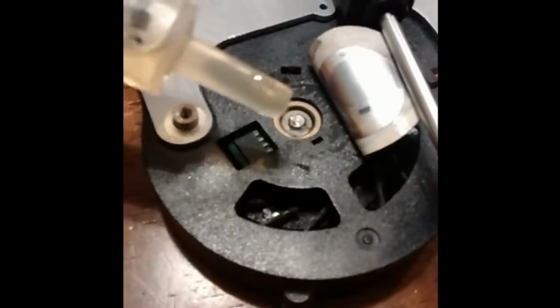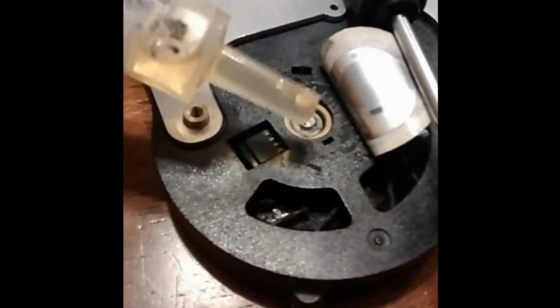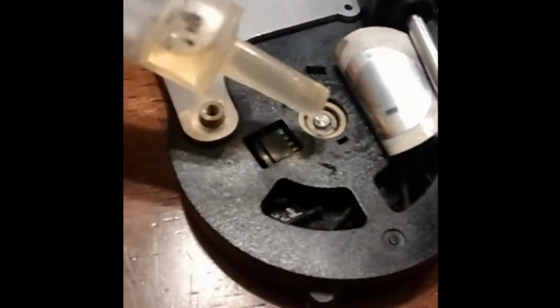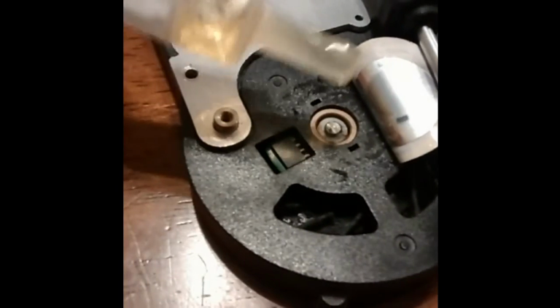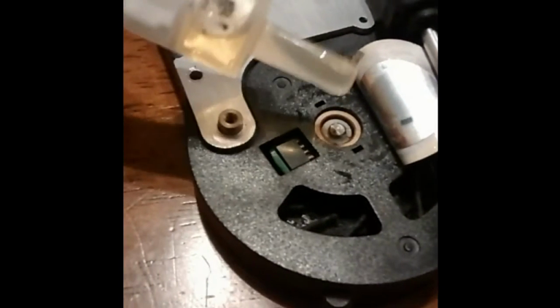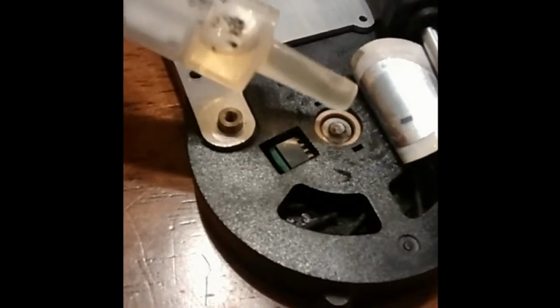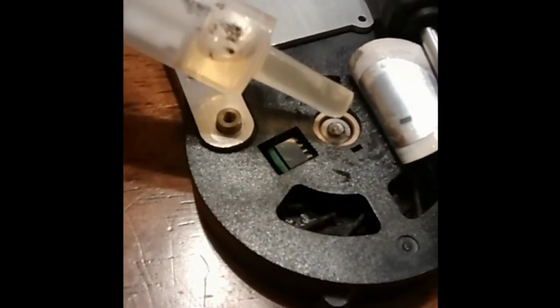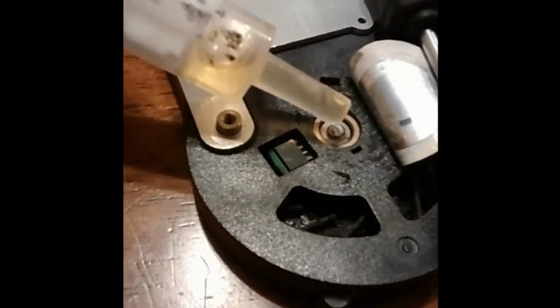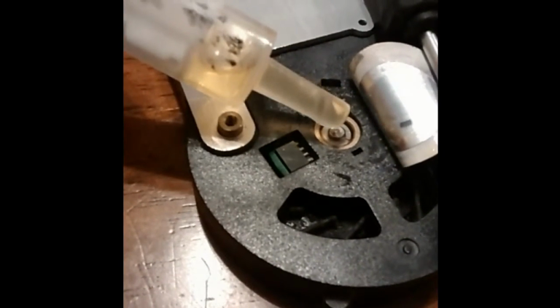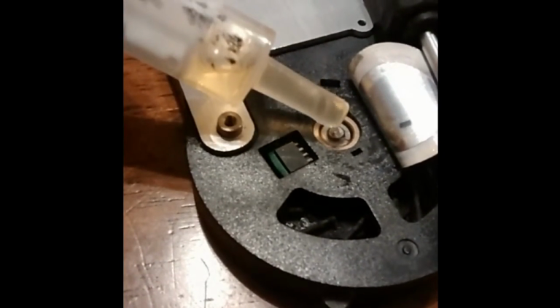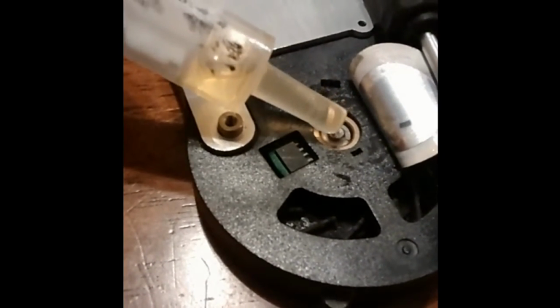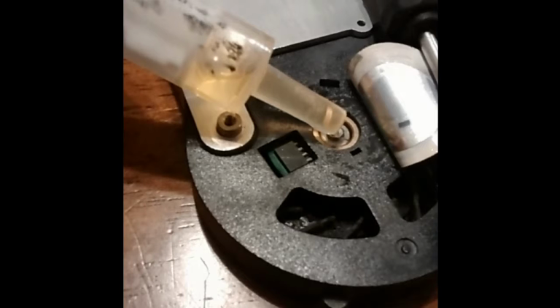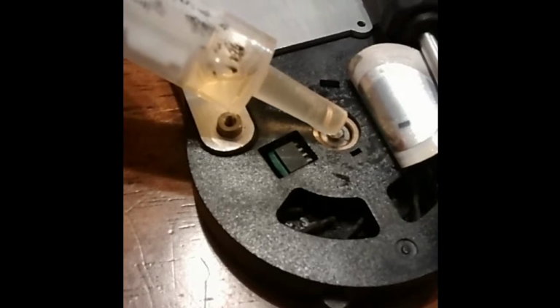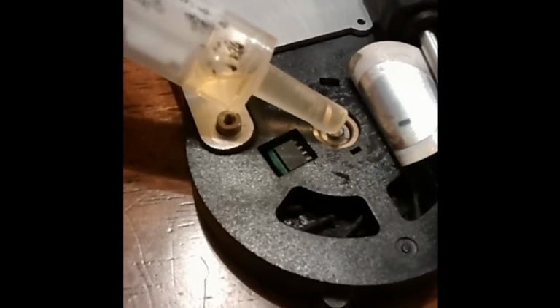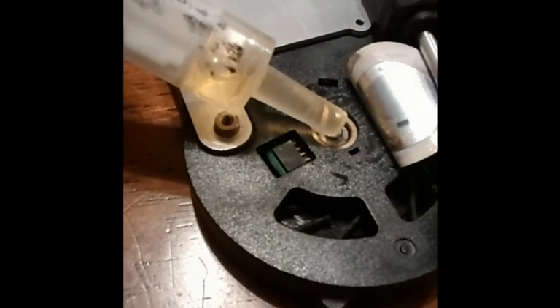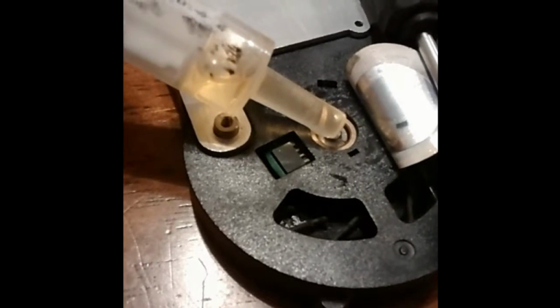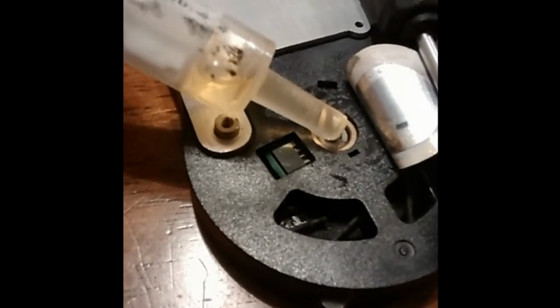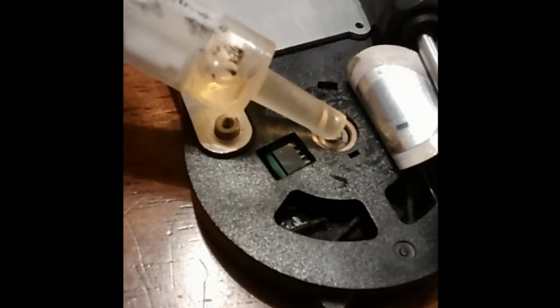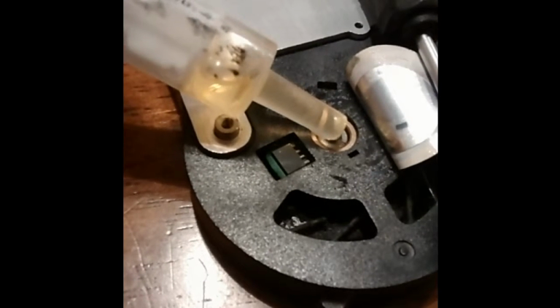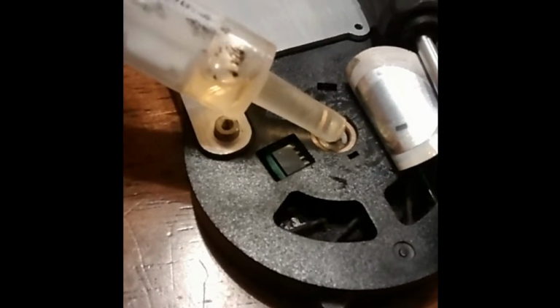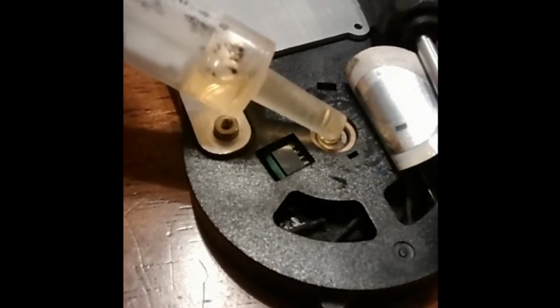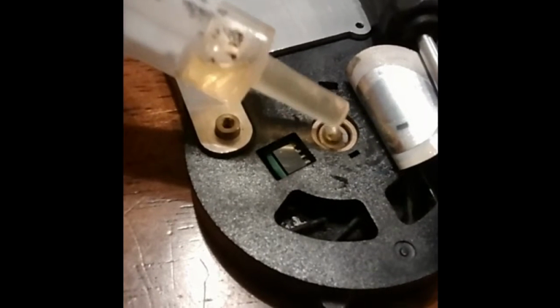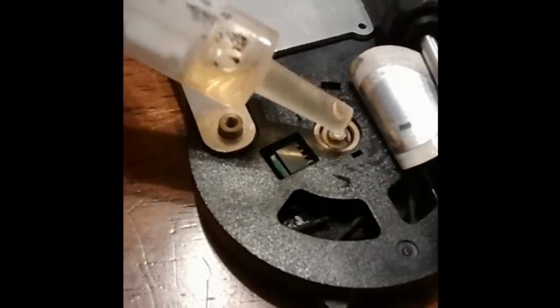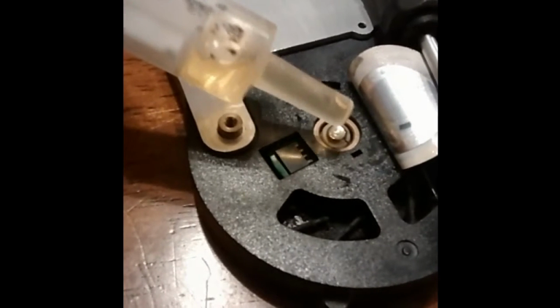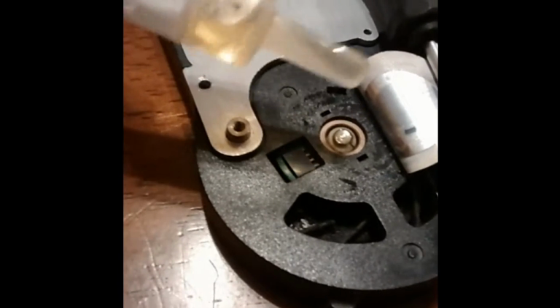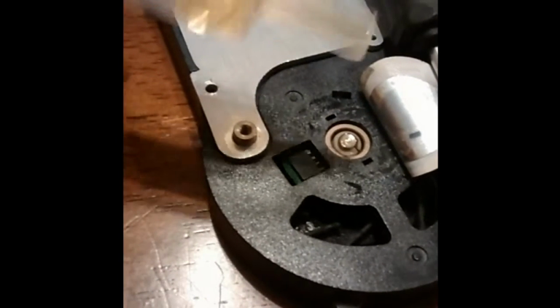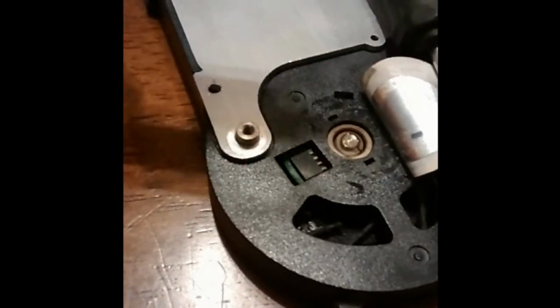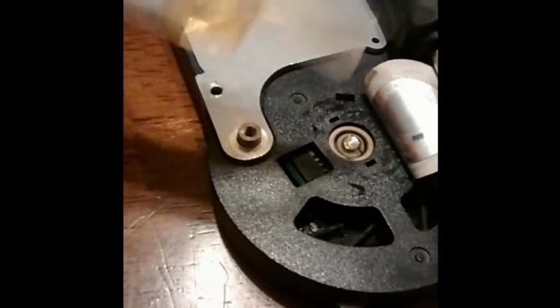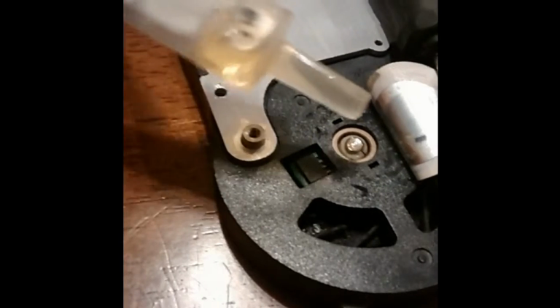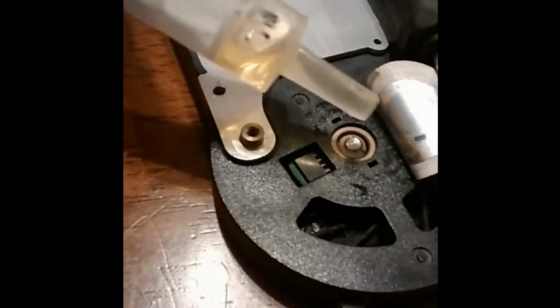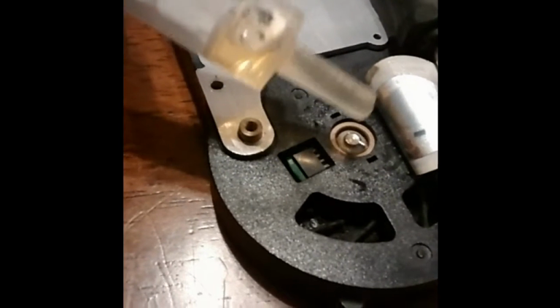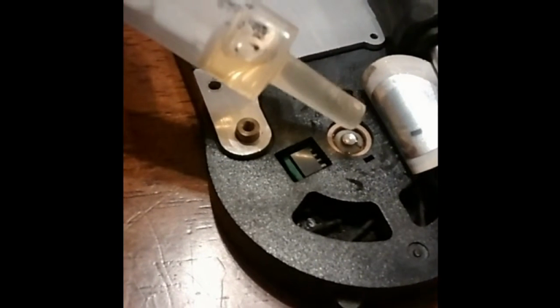First, I removed the screw from the back of the GPU holding the heatsink and fan on. Then I removed the thermal paste from the GPU and the heatsink with isopropyl alcohol.